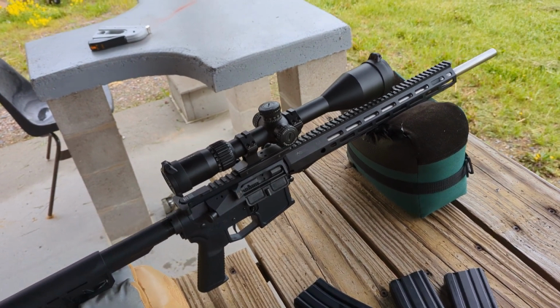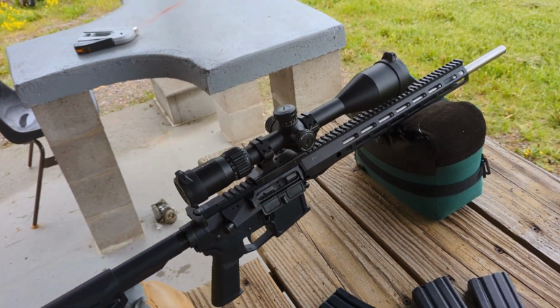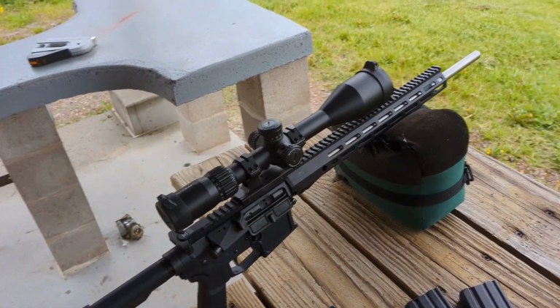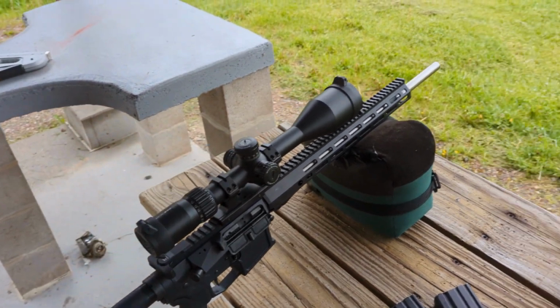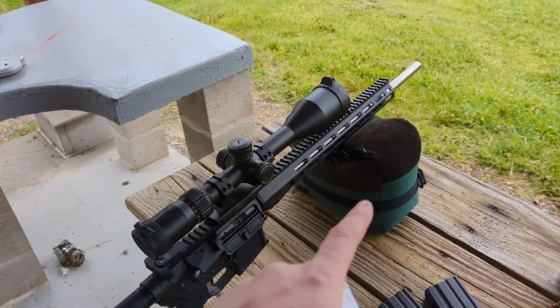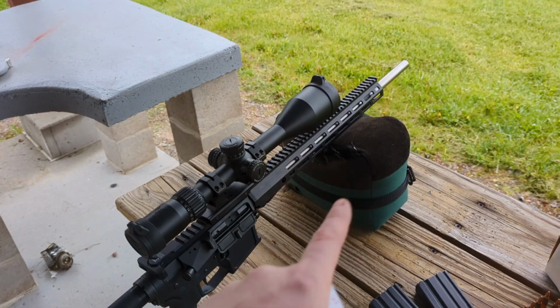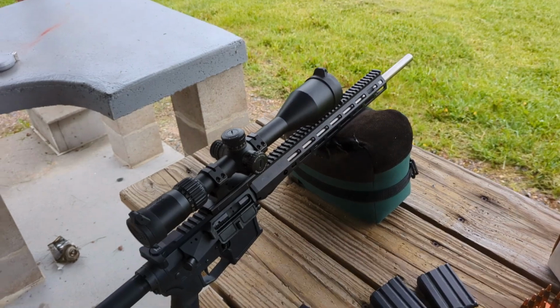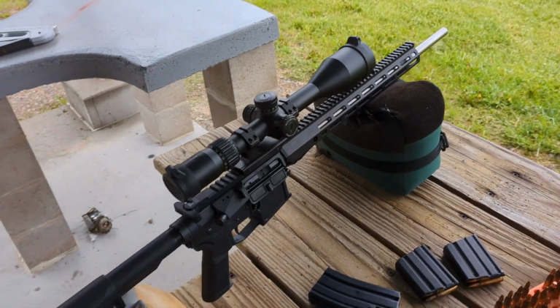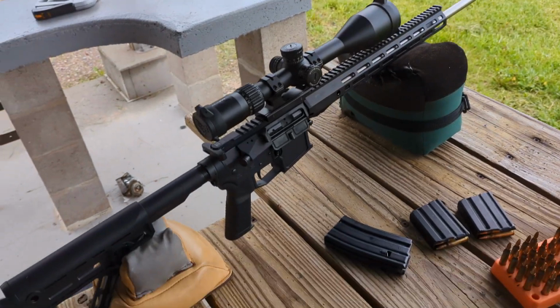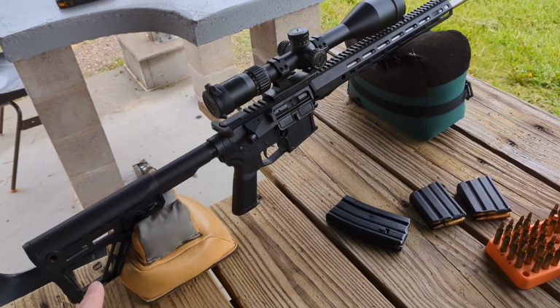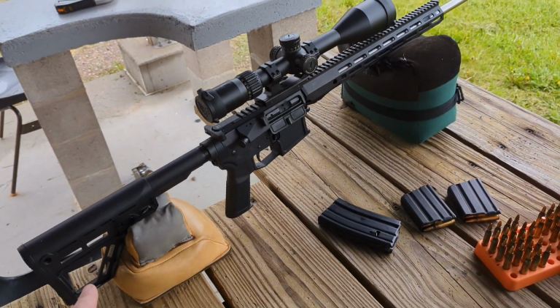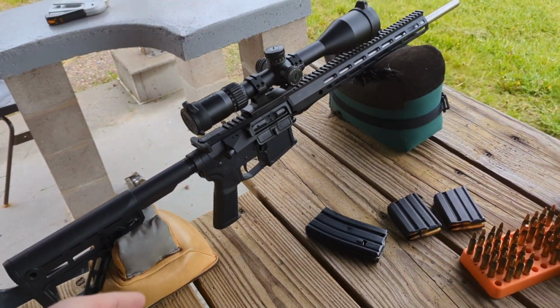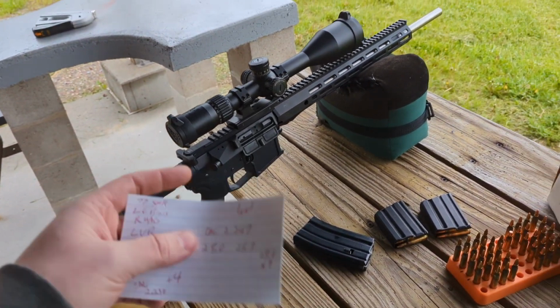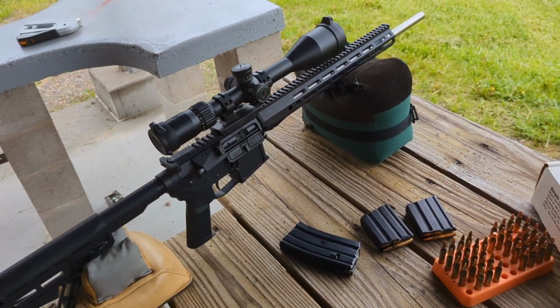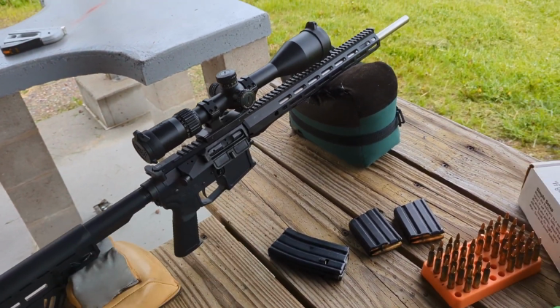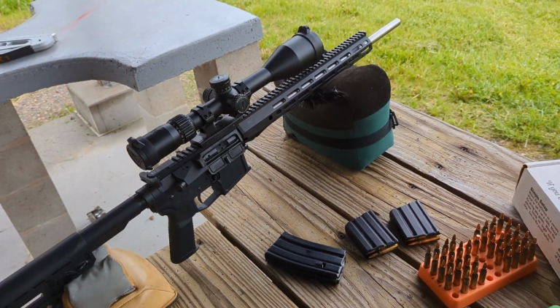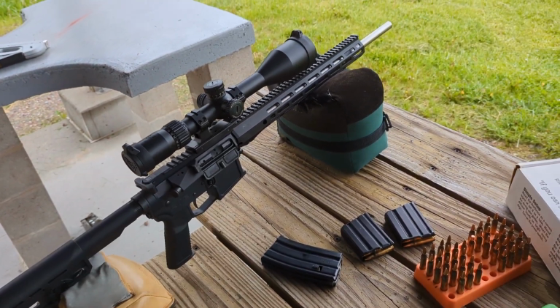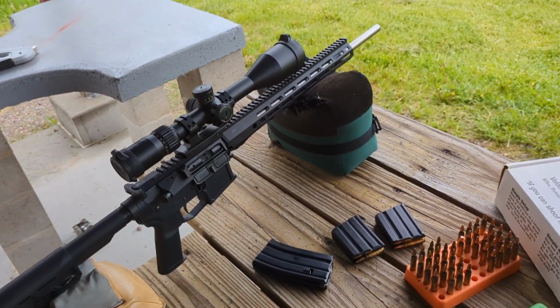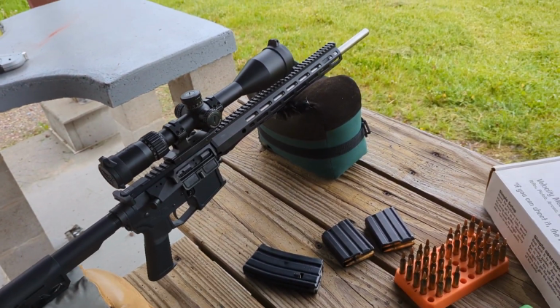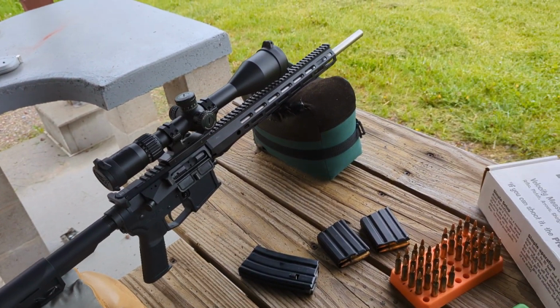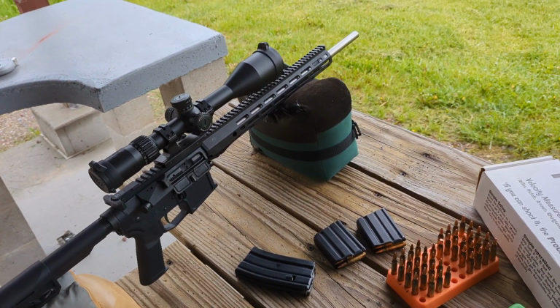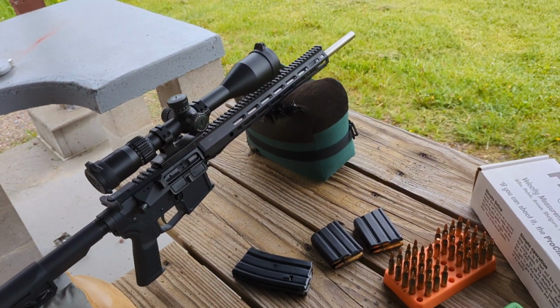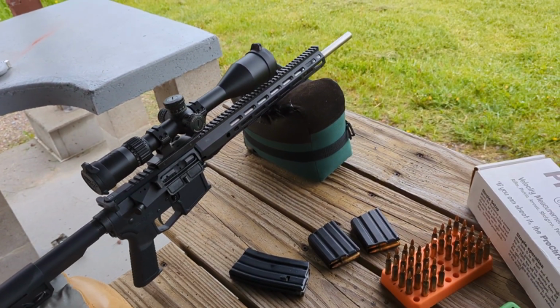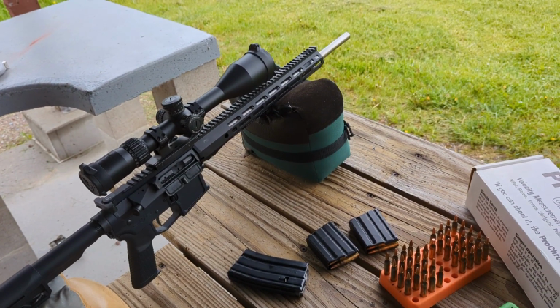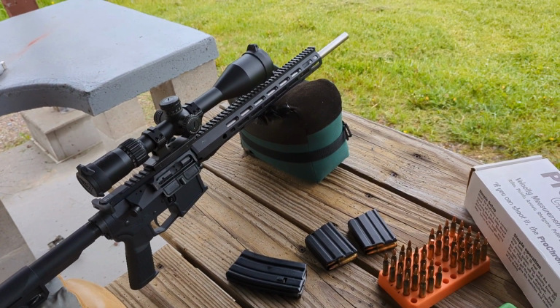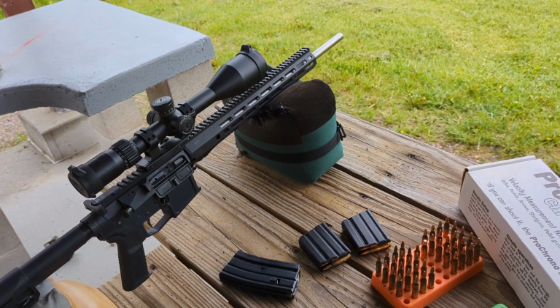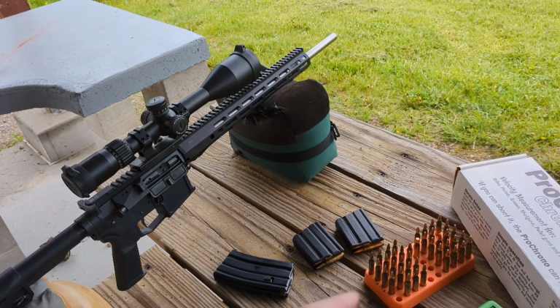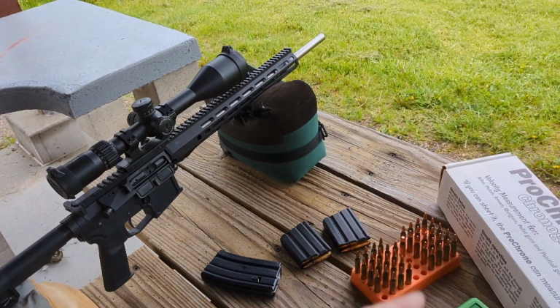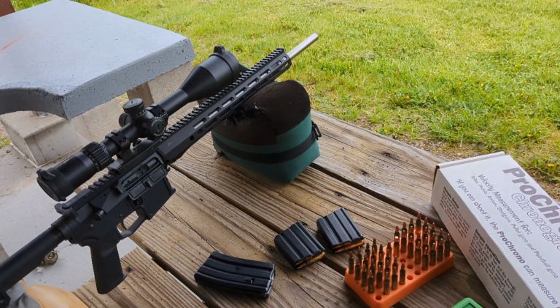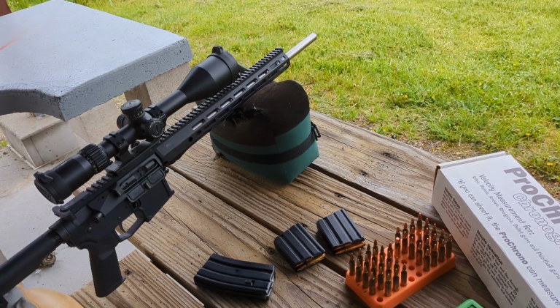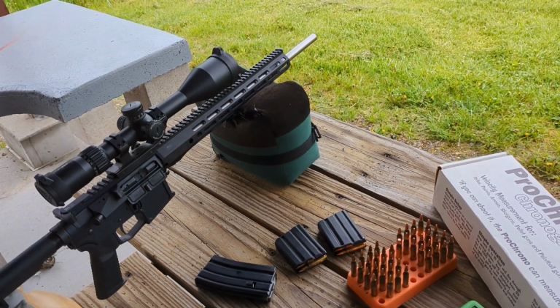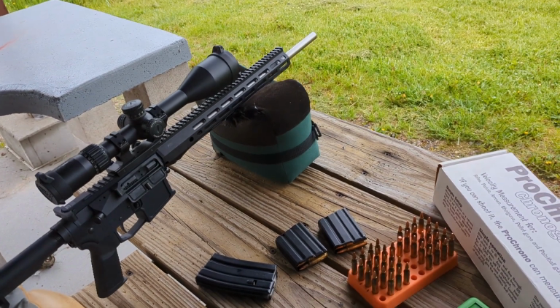Anyway, 100 yards using the front and back rest here. I just have to get set up. But first, I'm going to do the velocity readings, so stand by.